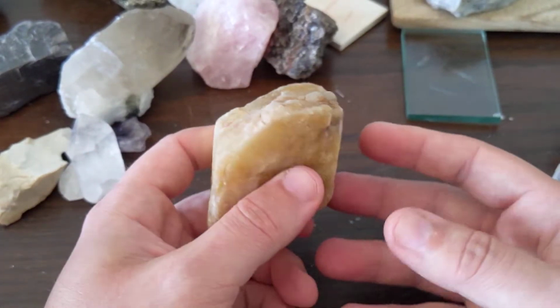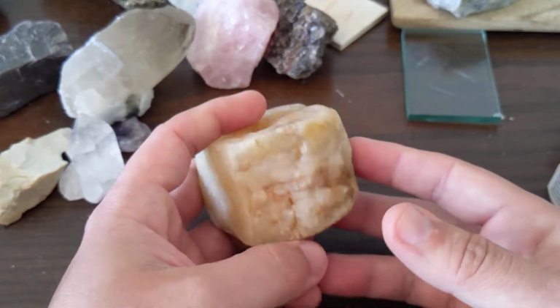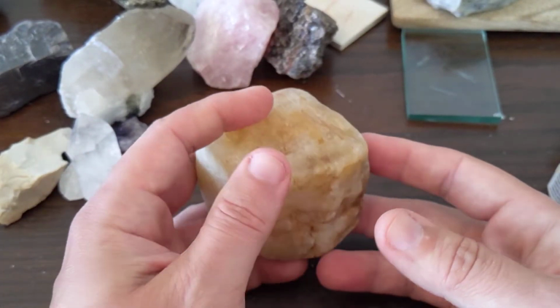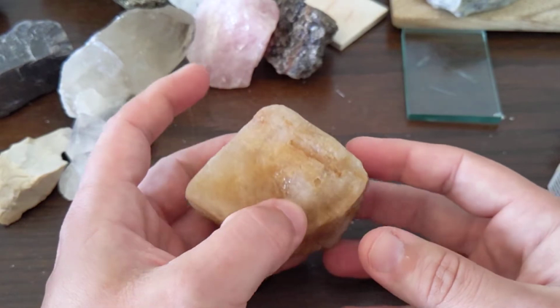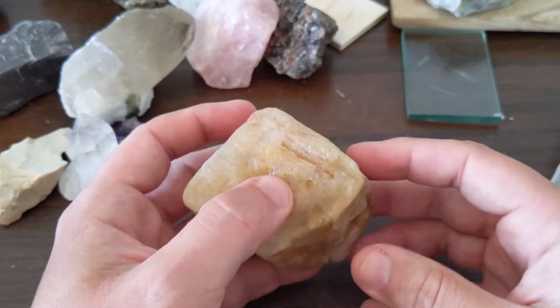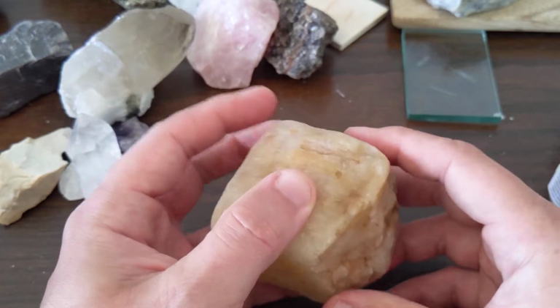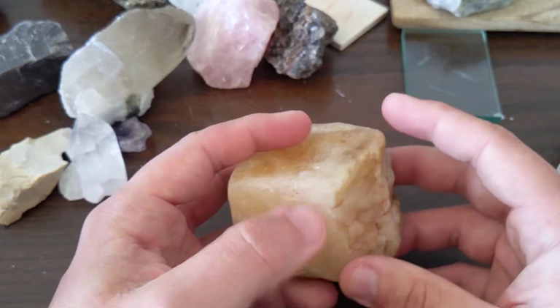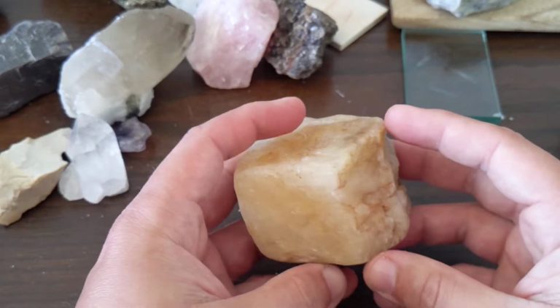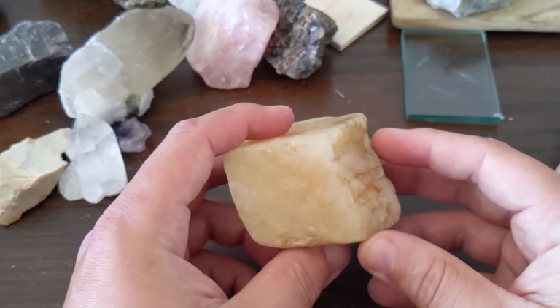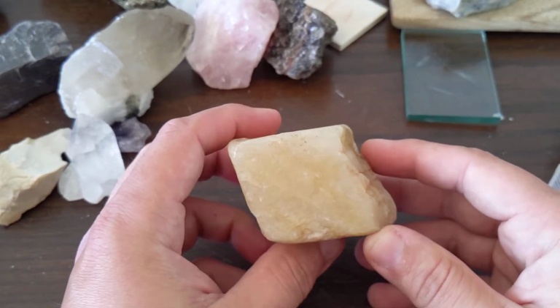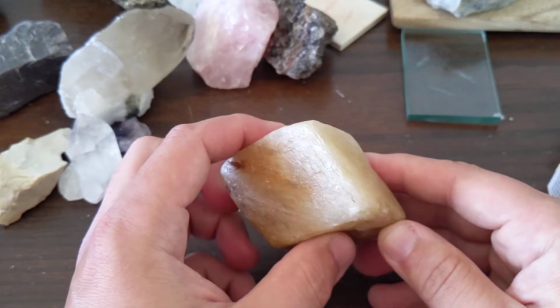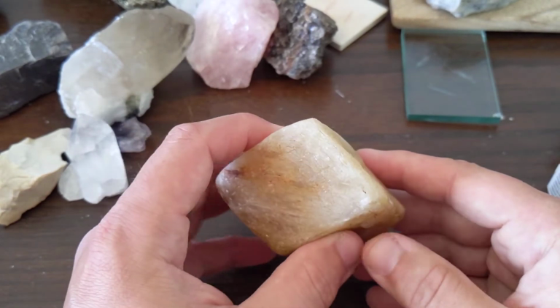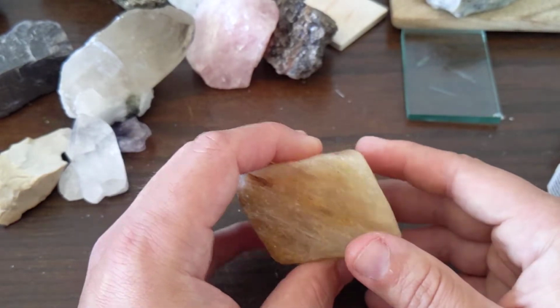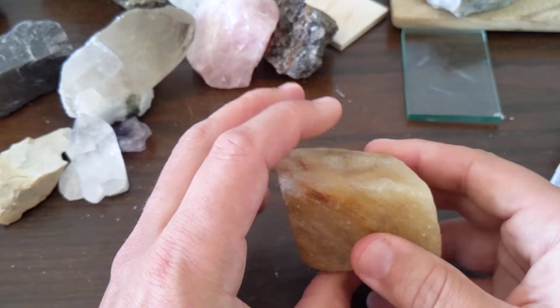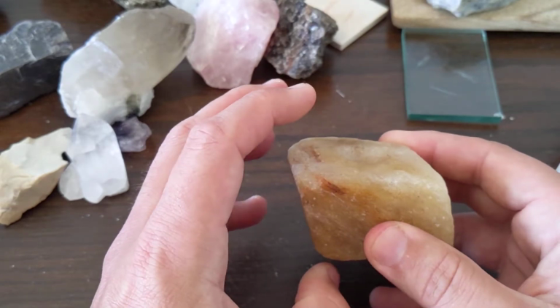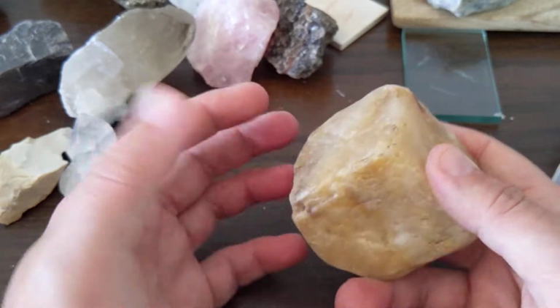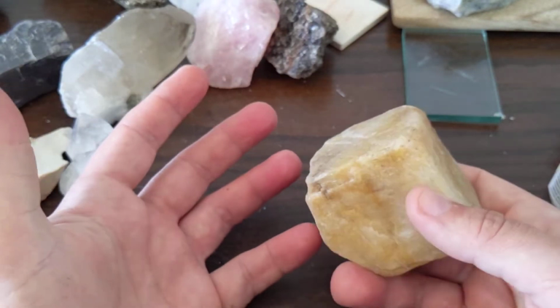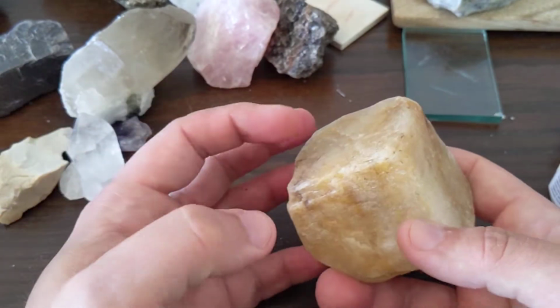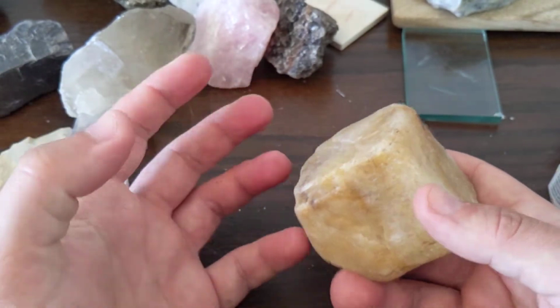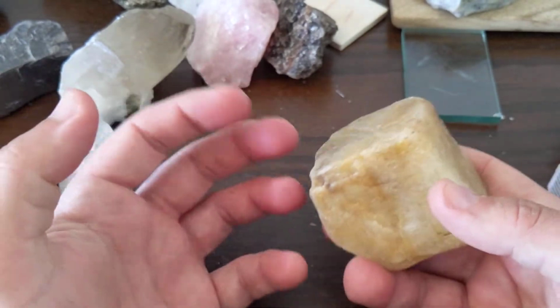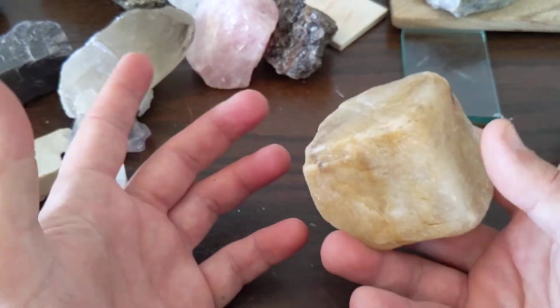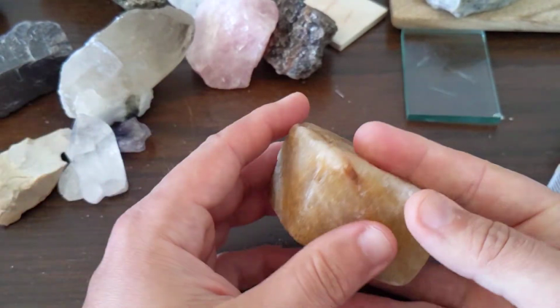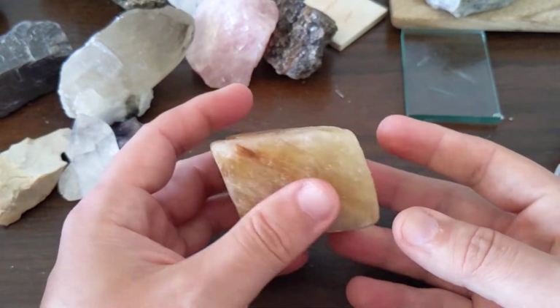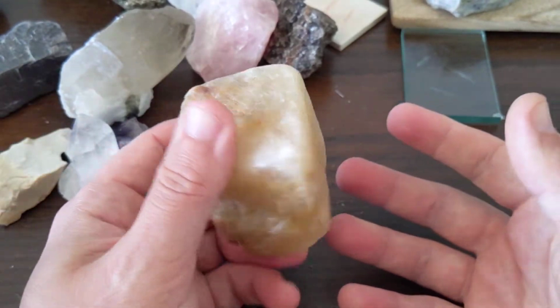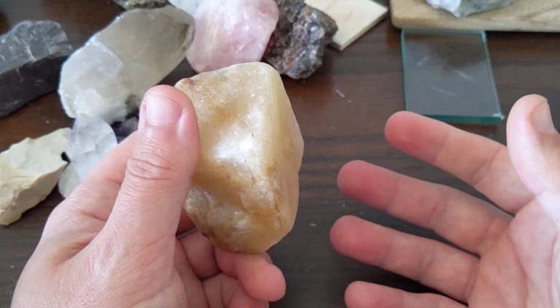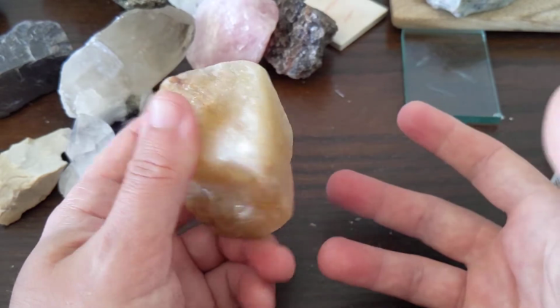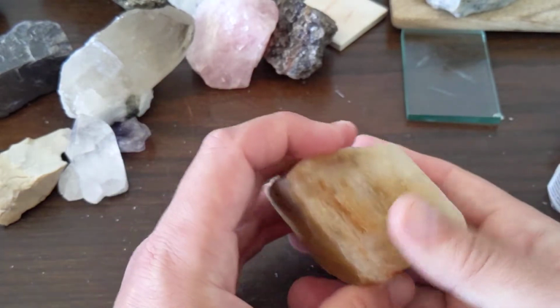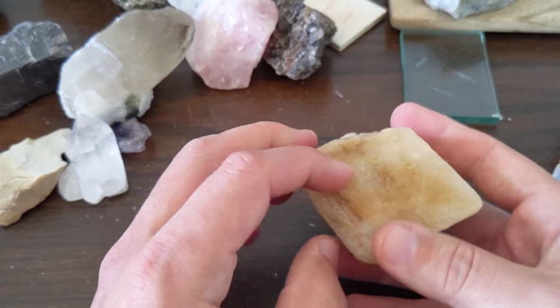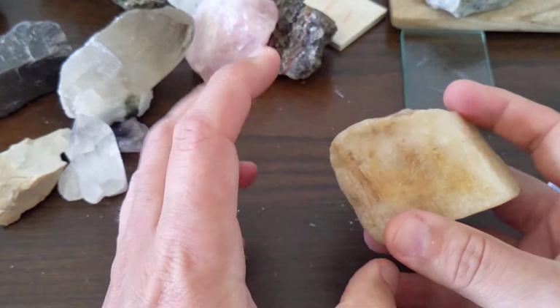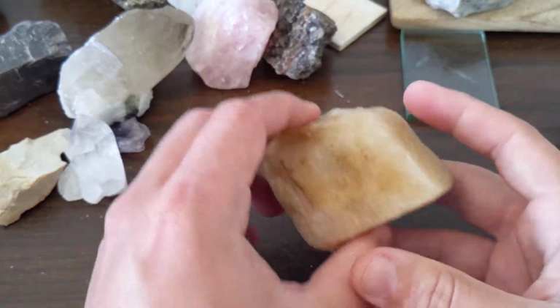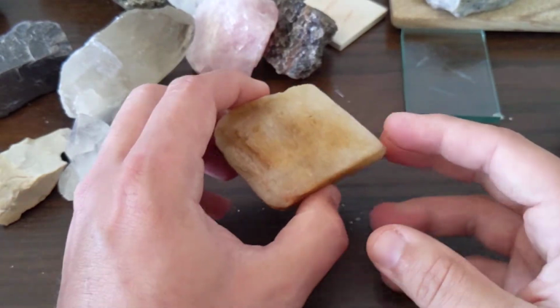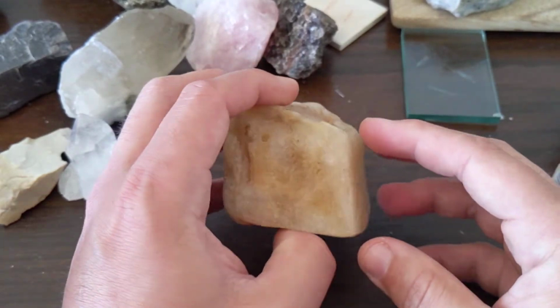There are some other minerals that will effervesce — that will fizz like calcite does — but they just don't fizz as much, they don't break apart as quickly. Dolomite is one, but it usually doesn't fizz quite as much.